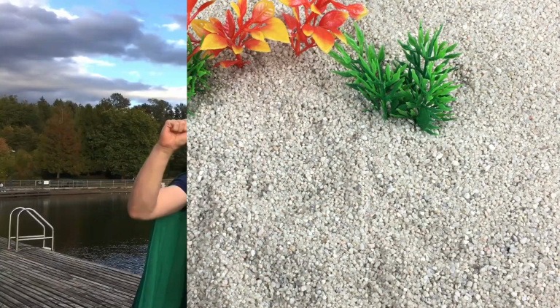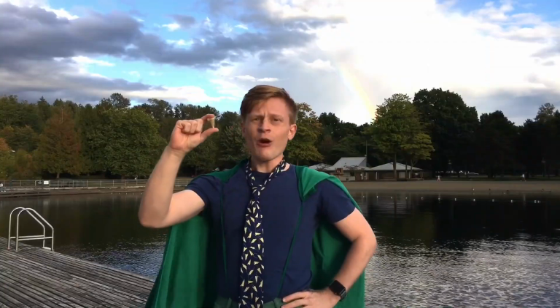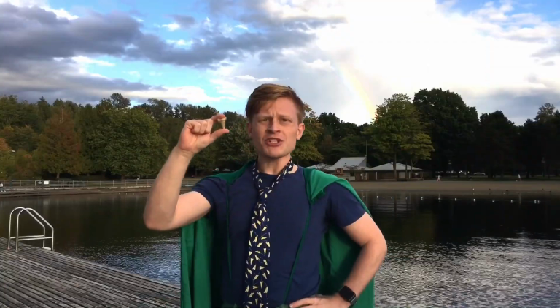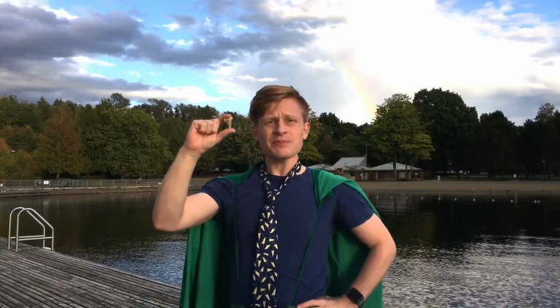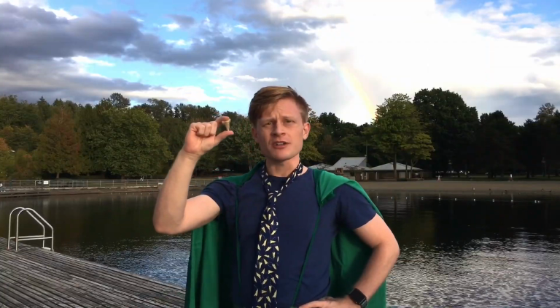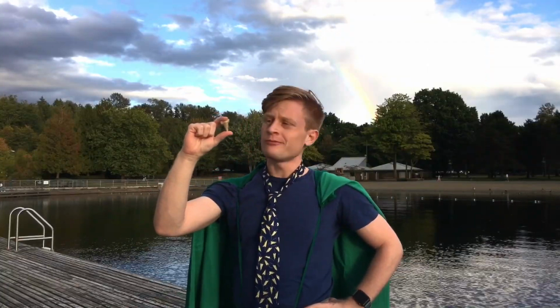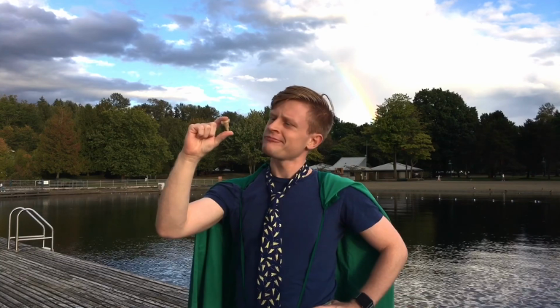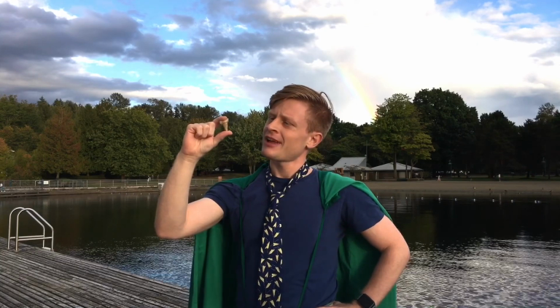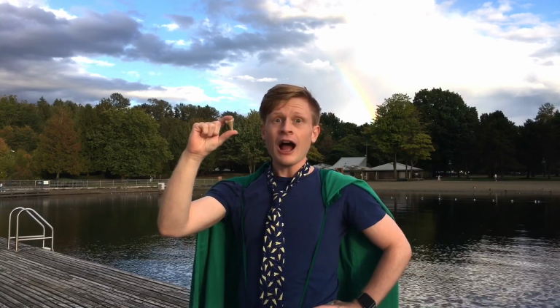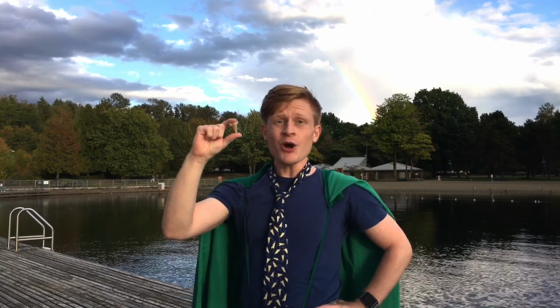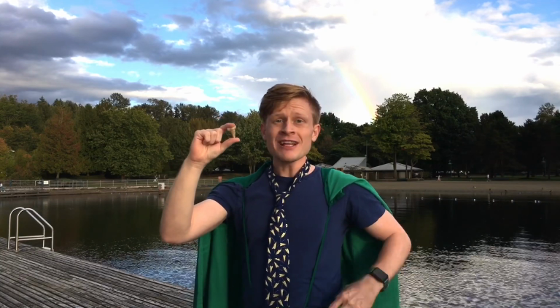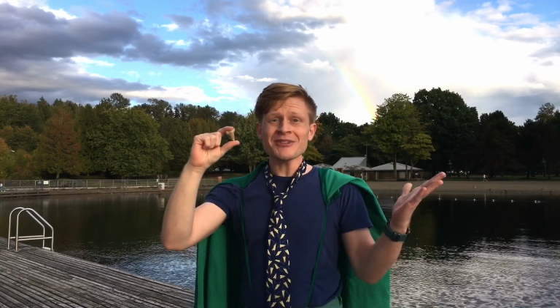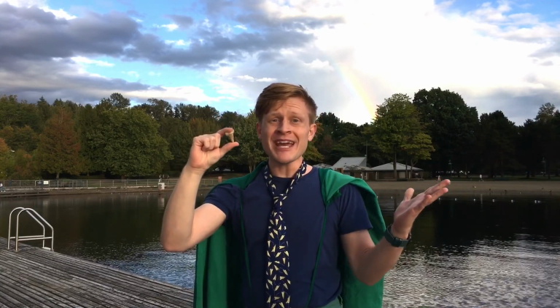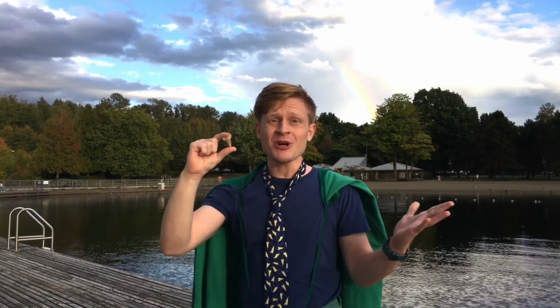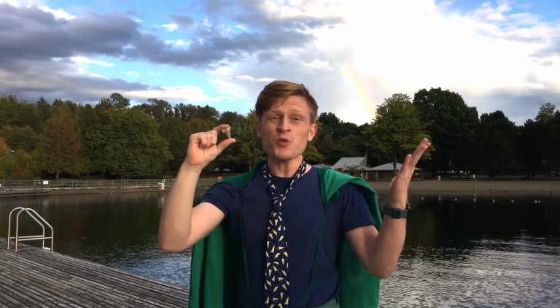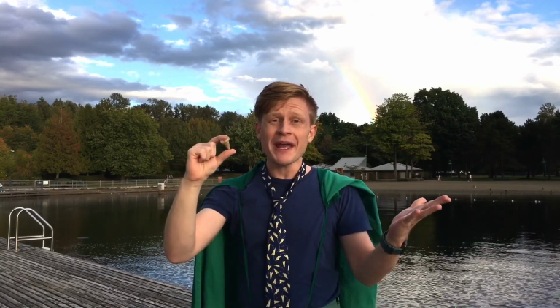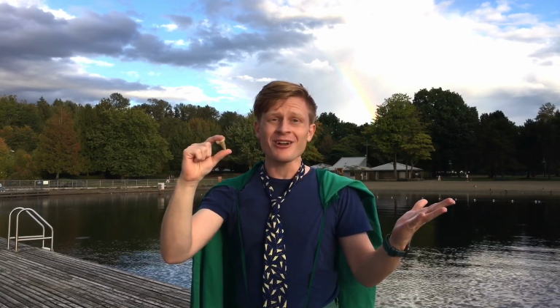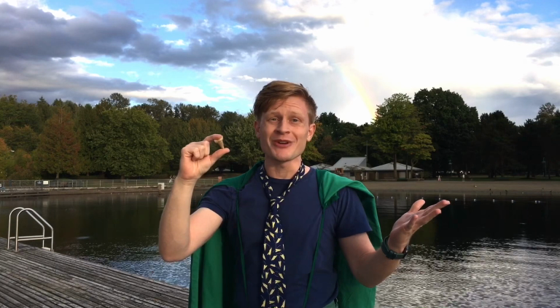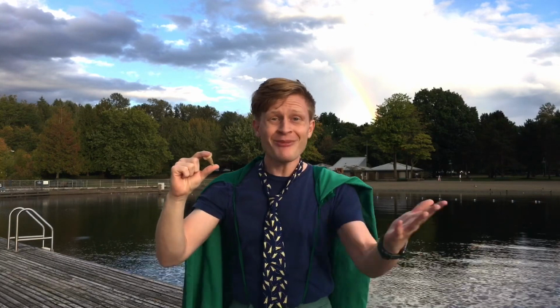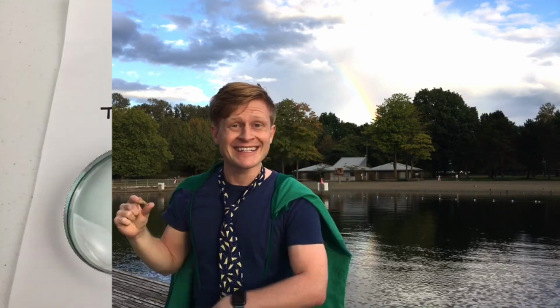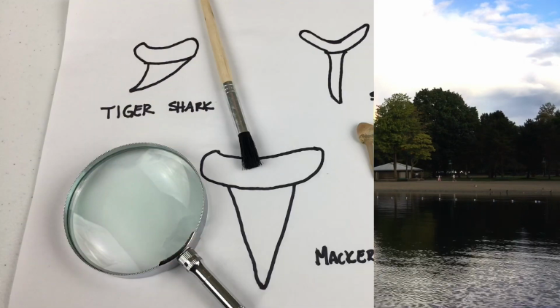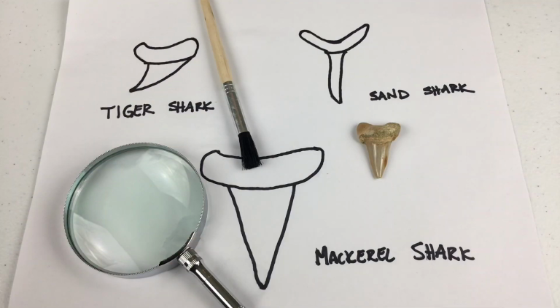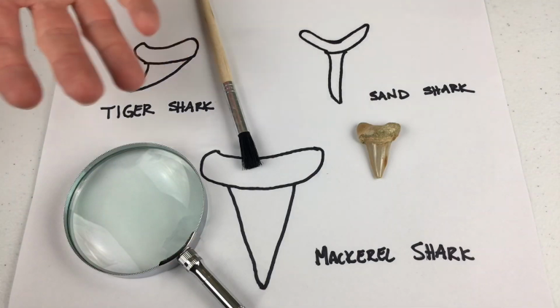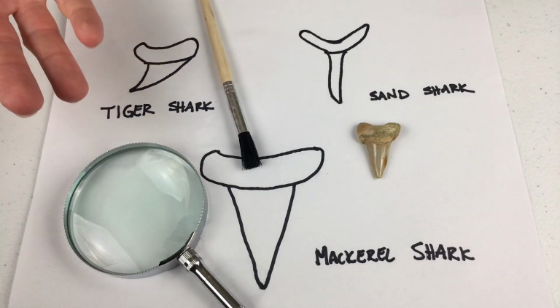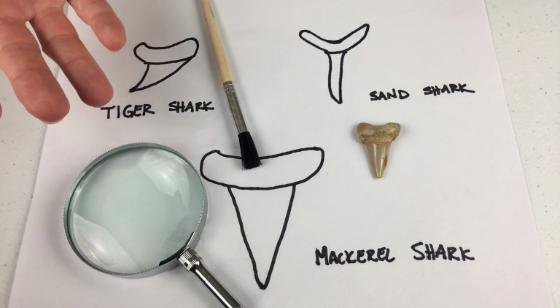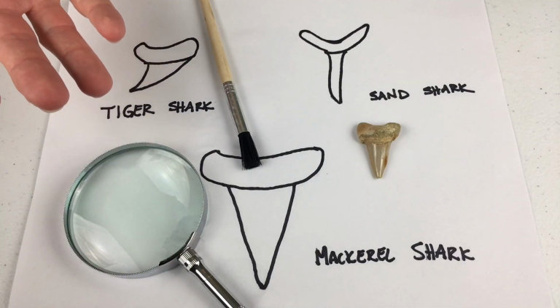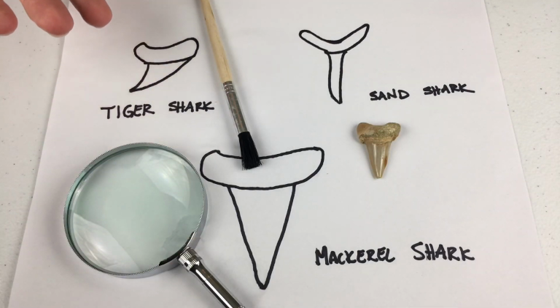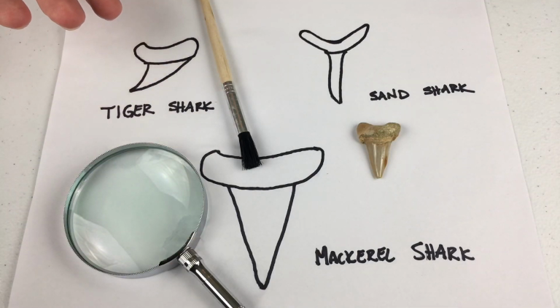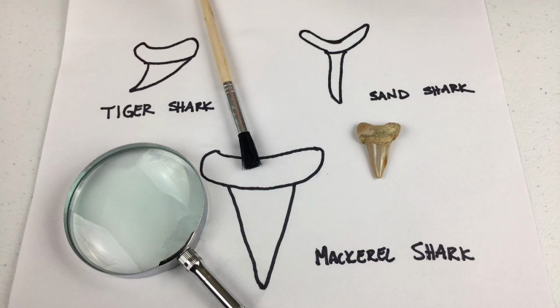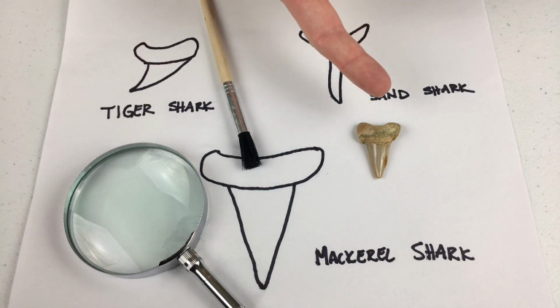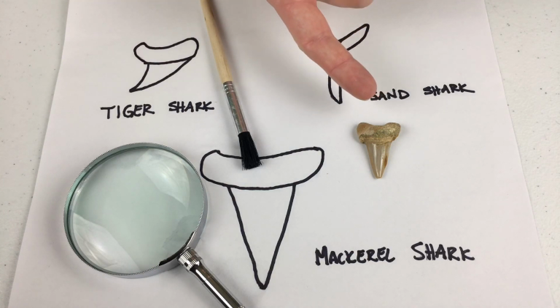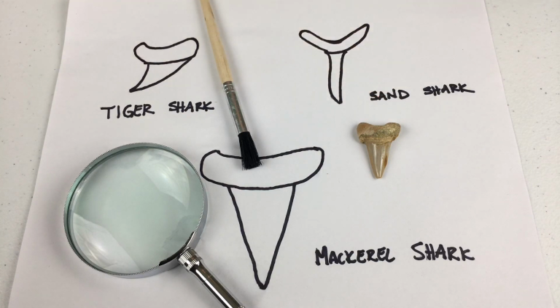I wonder what shark this belonged to? I know! Let's use our identification charts like a real paleontologist would! Come on! Take a look at this chart! Which picture does the shark tooth look like the most?